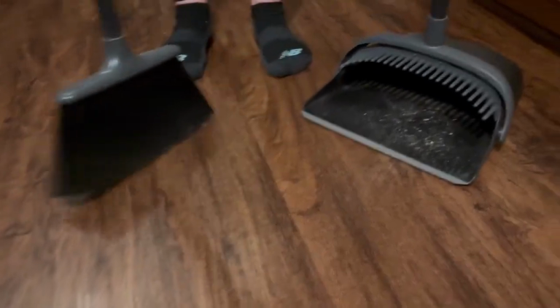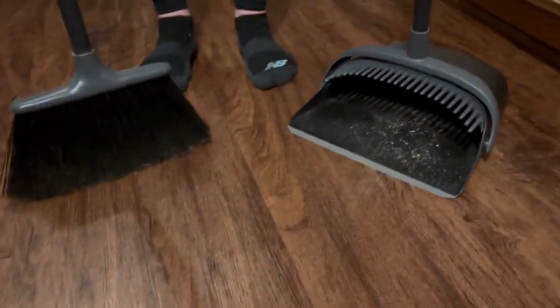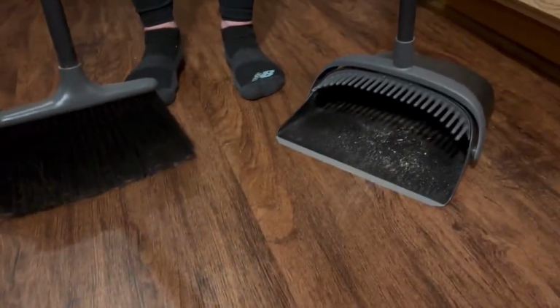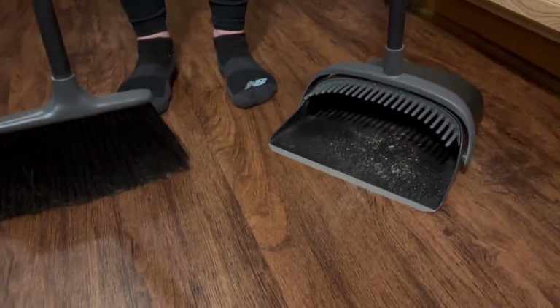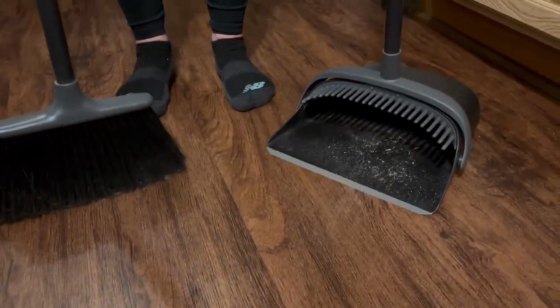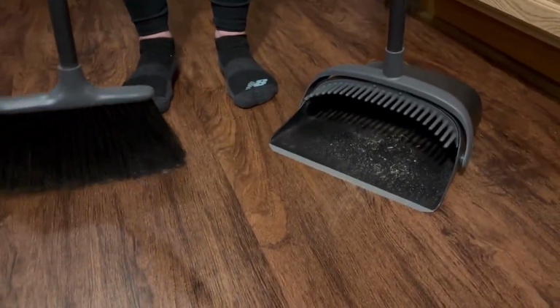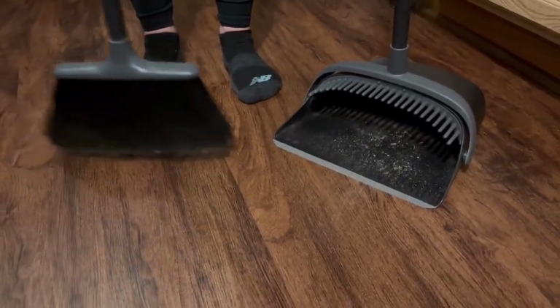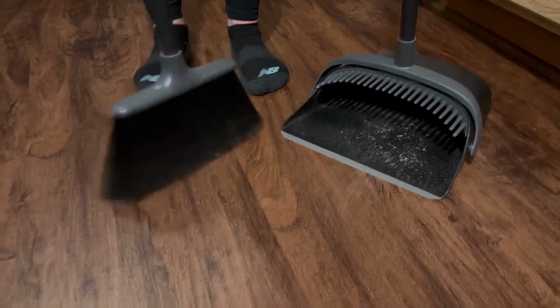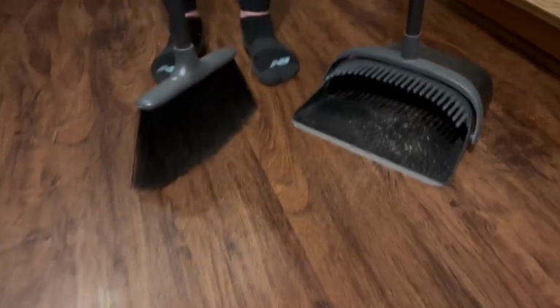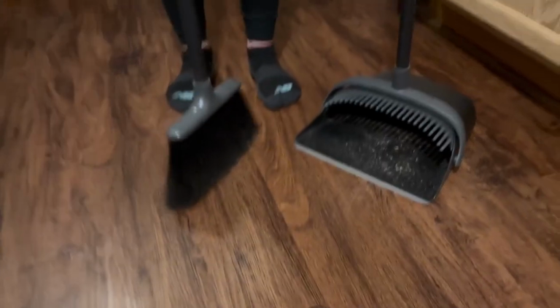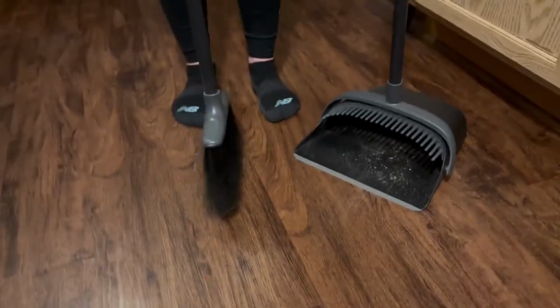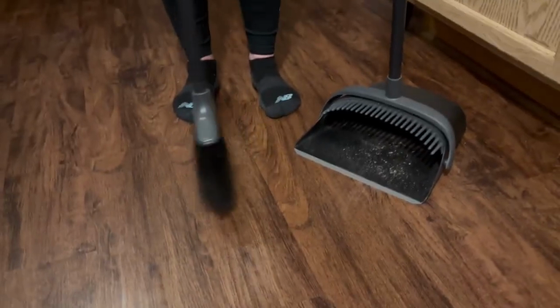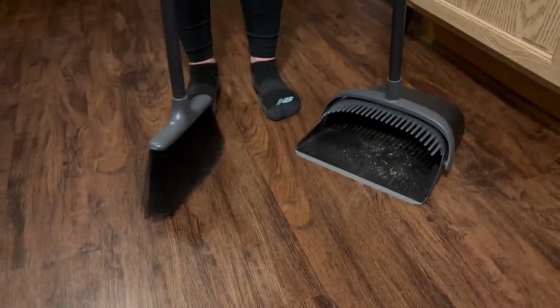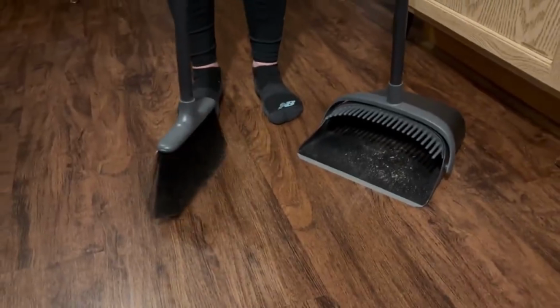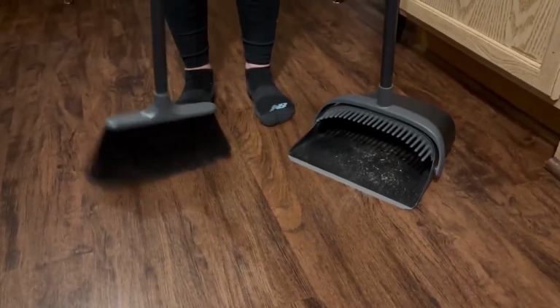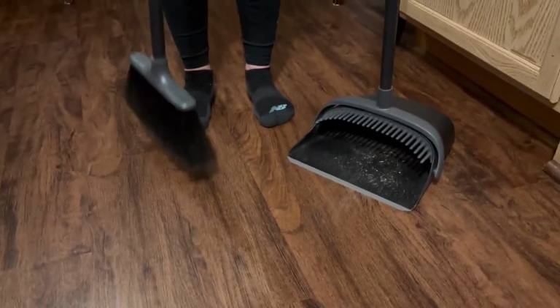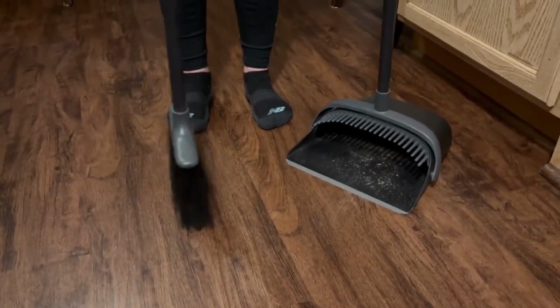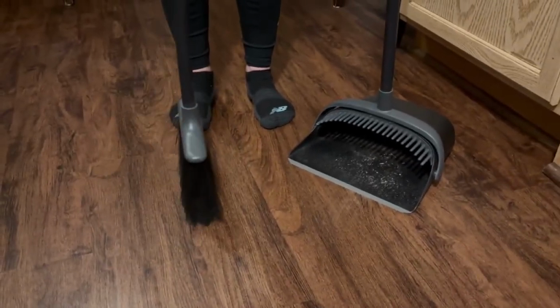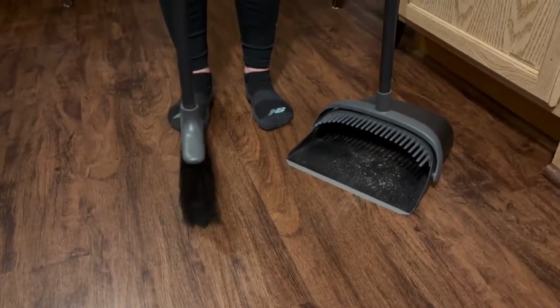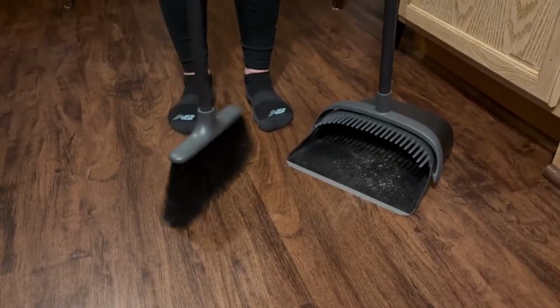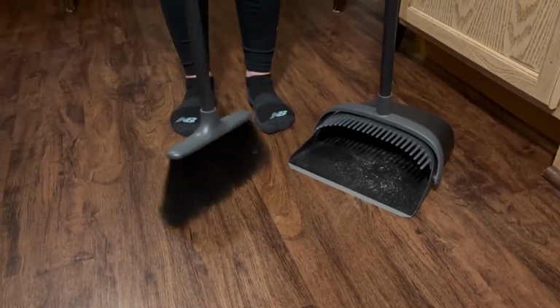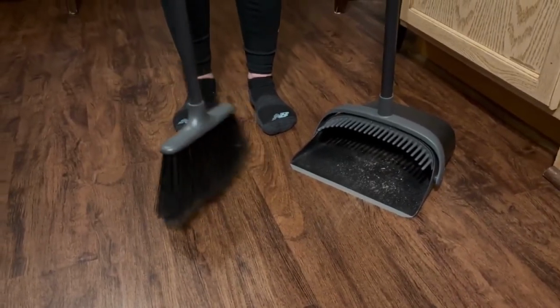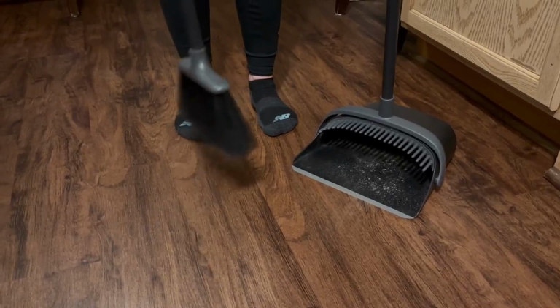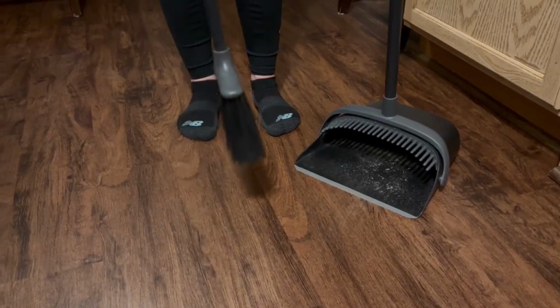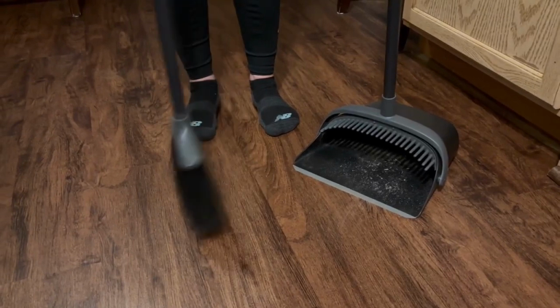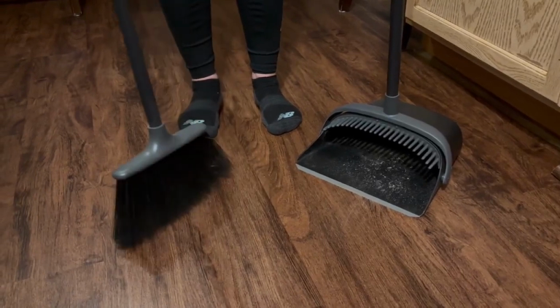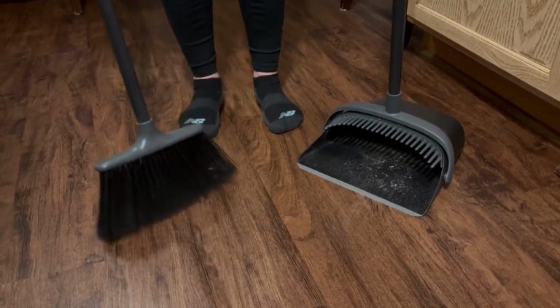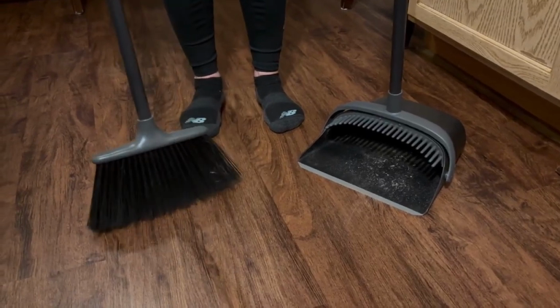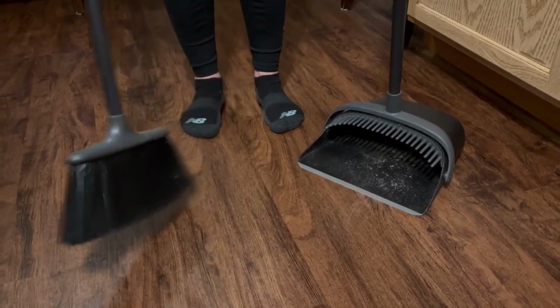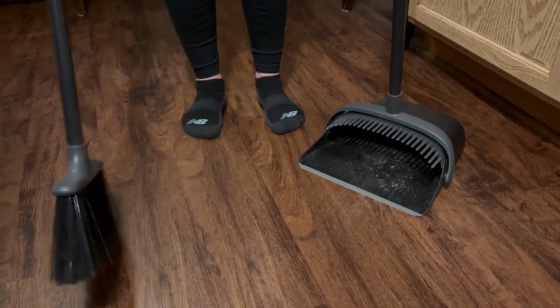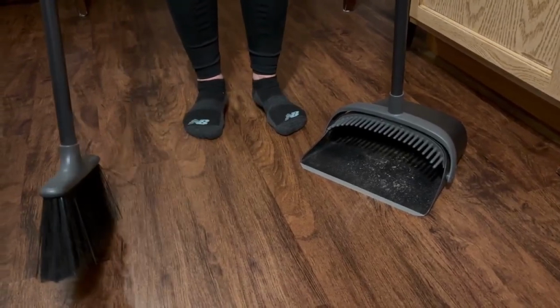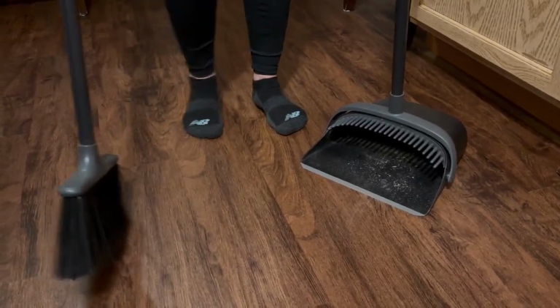A lot of some of the other brooms — and I say some of the other ones because my kids always tell me that I'm really hard on brooms because they're always breaking and I have to replace them.